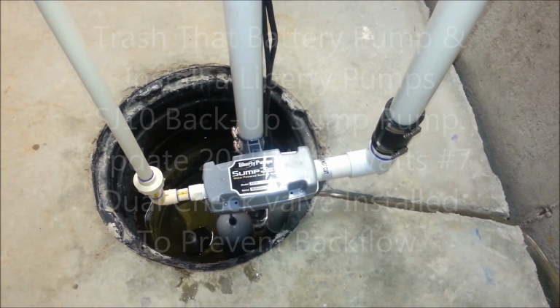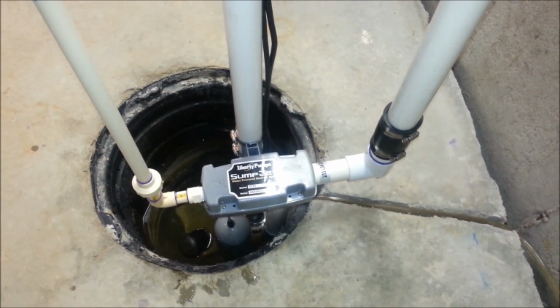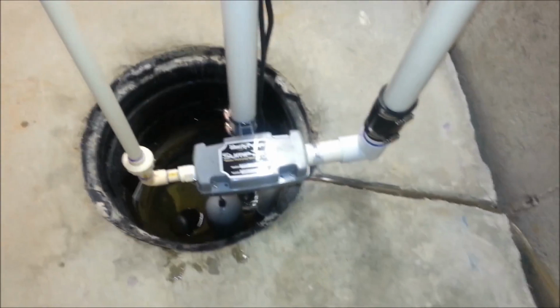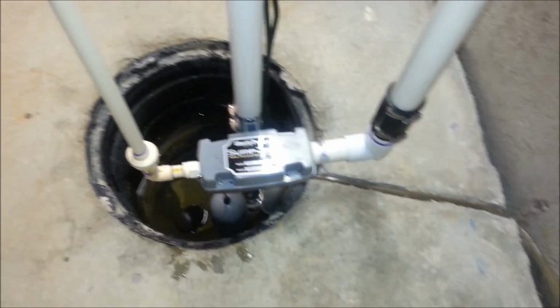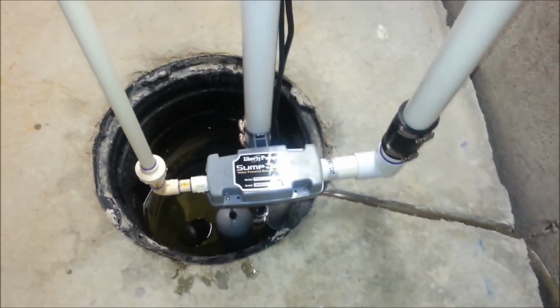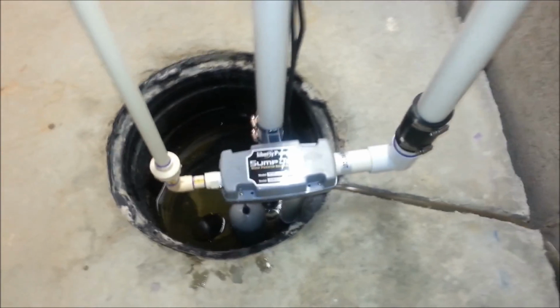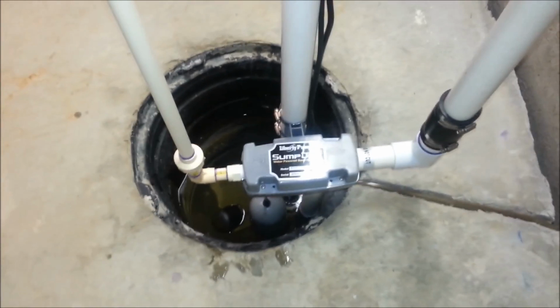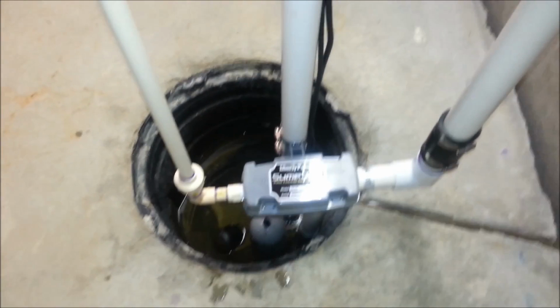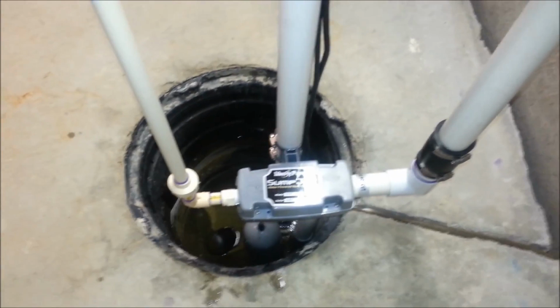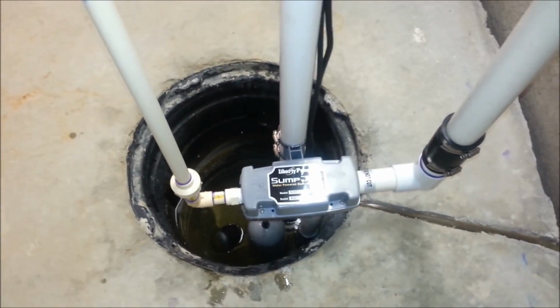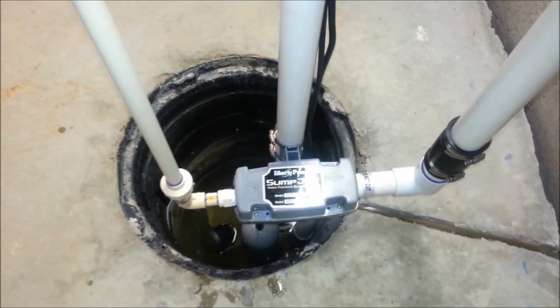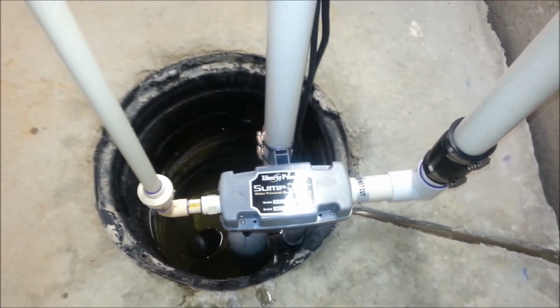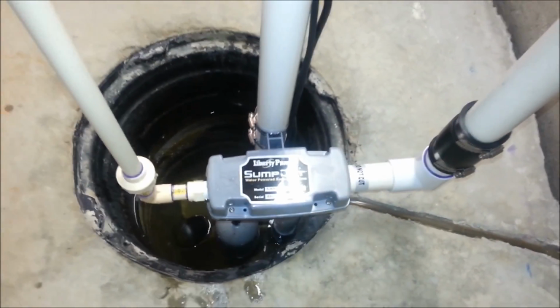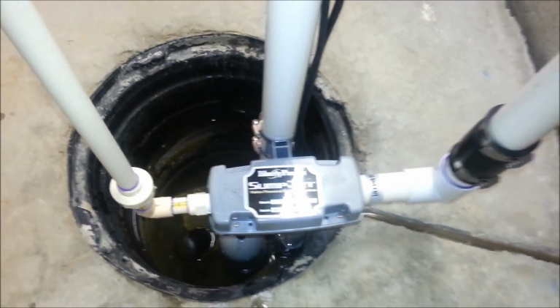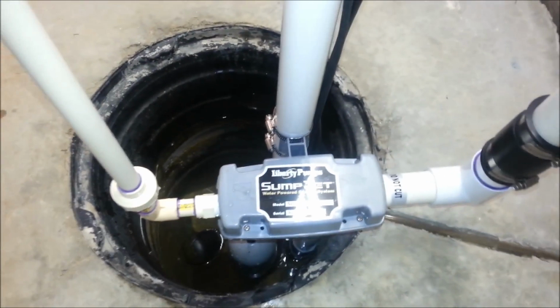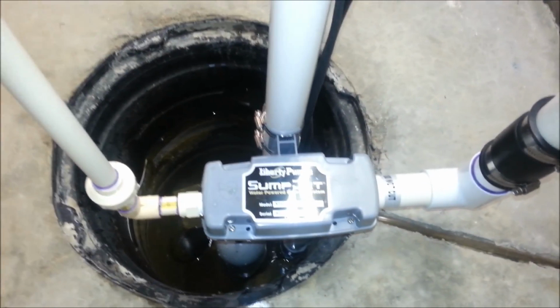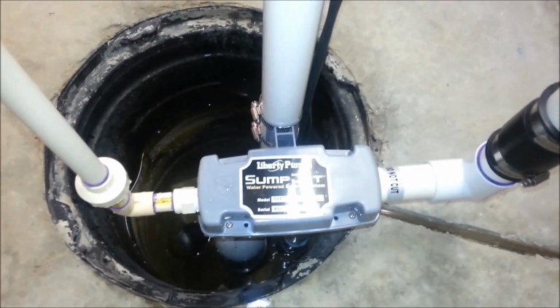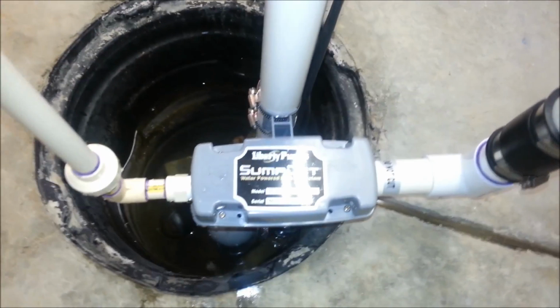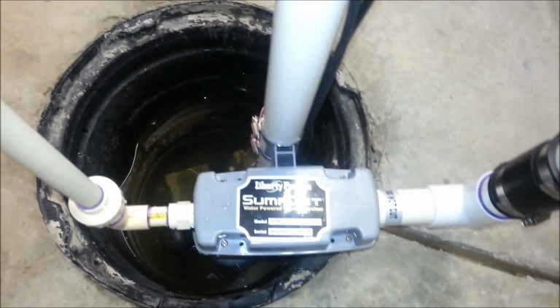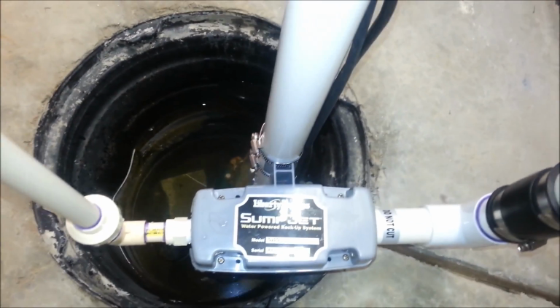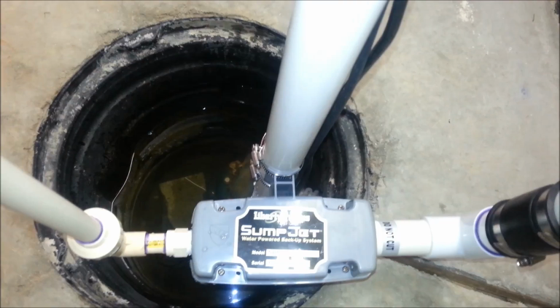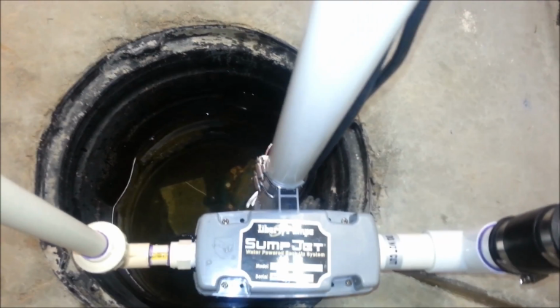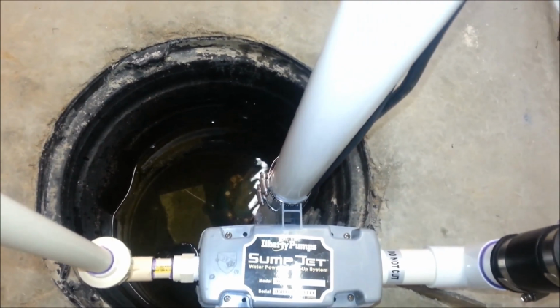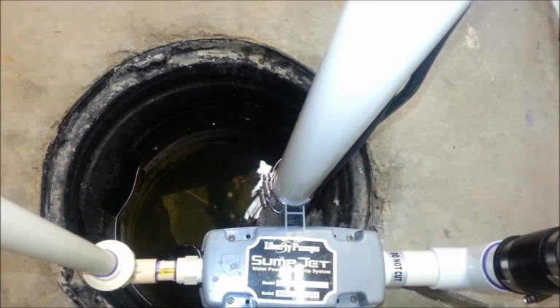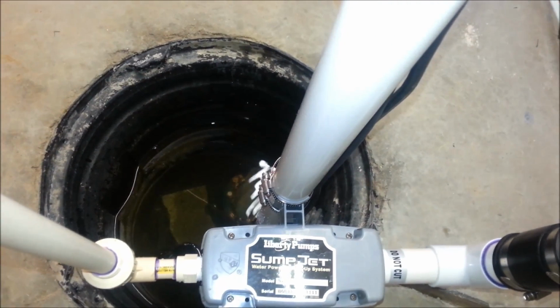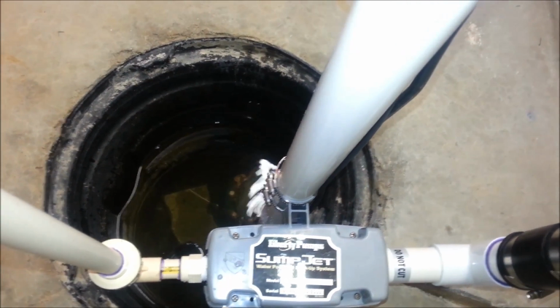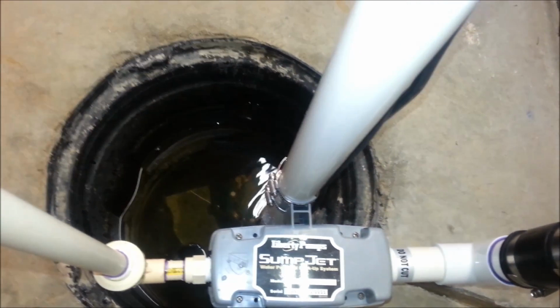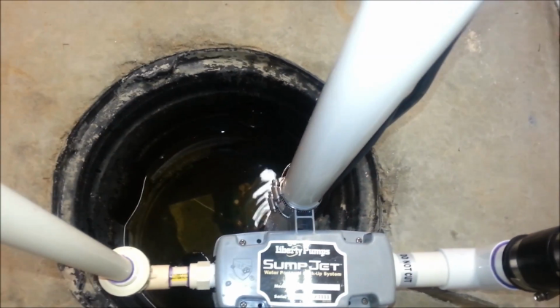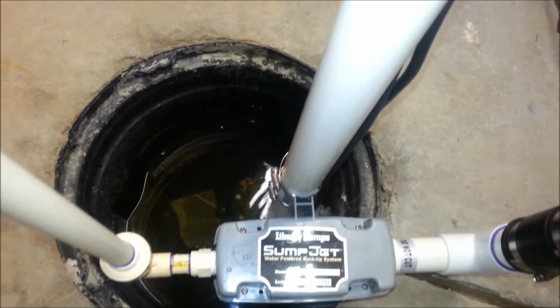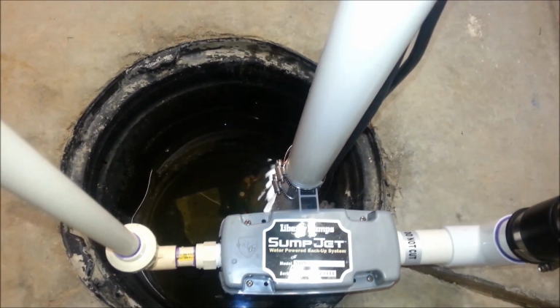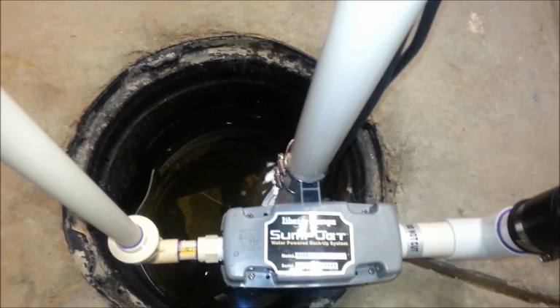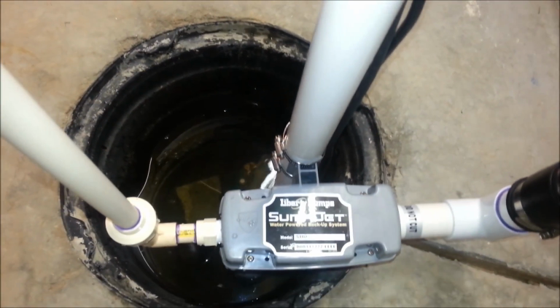Hey, this is Rick. This is an update on my backup water system. It's made by Liberty Pumps, and it's called the Sumpjet Model SJ10.